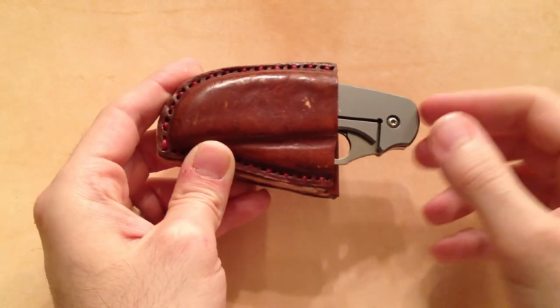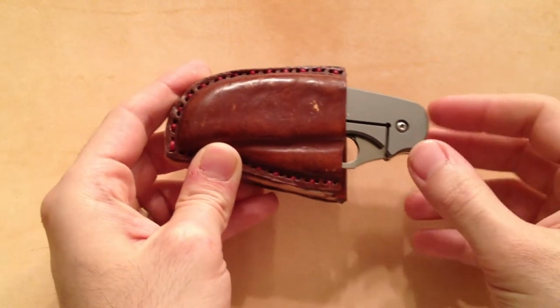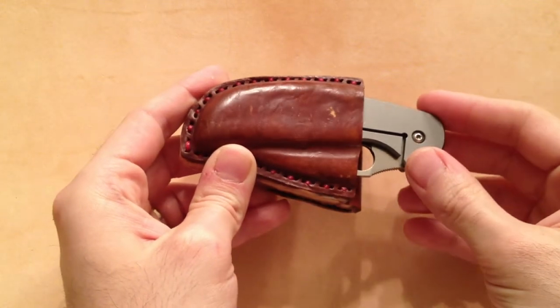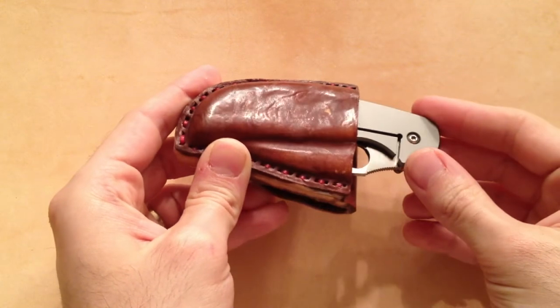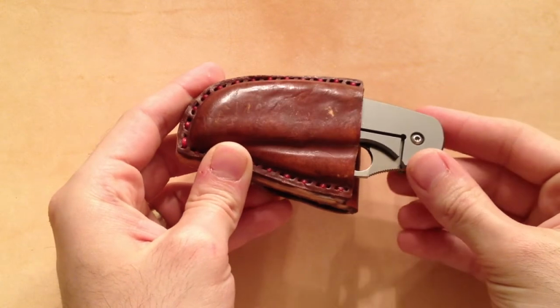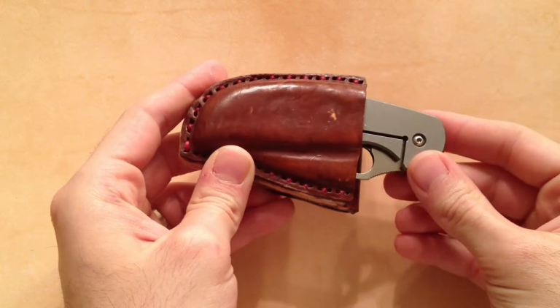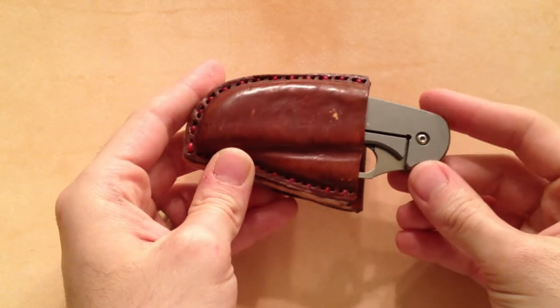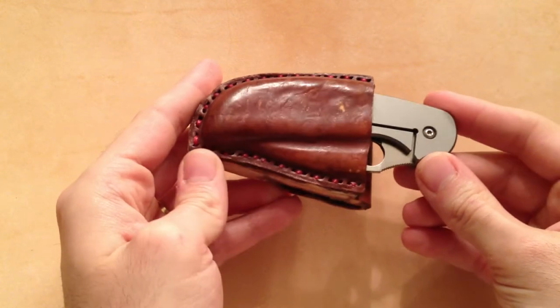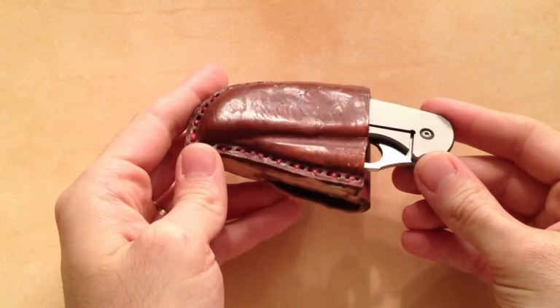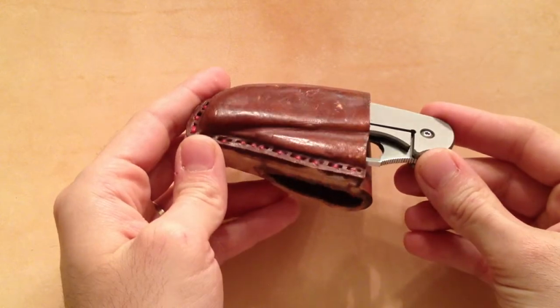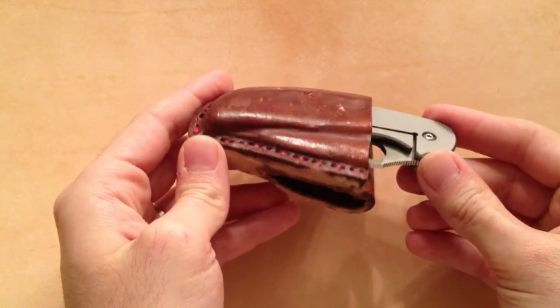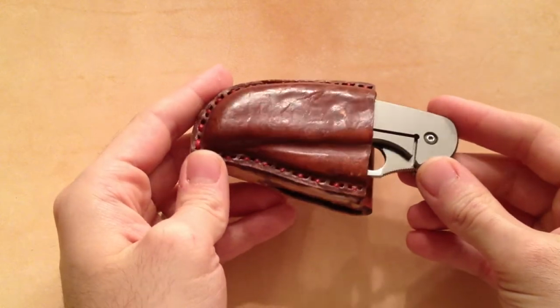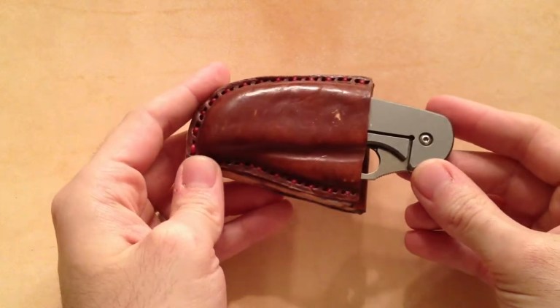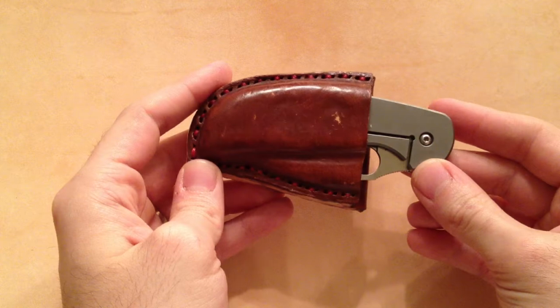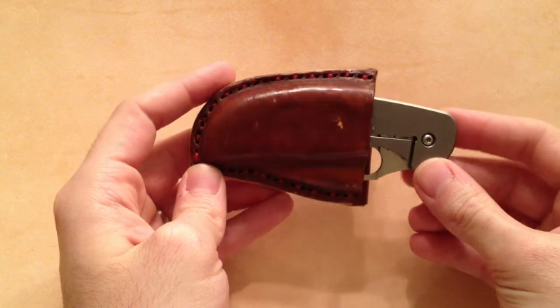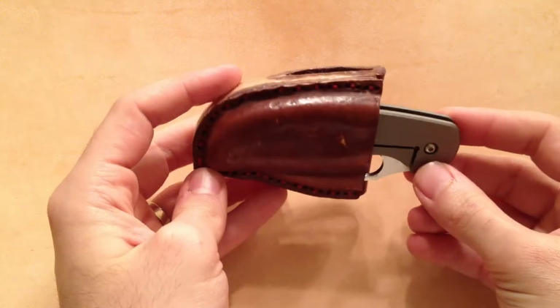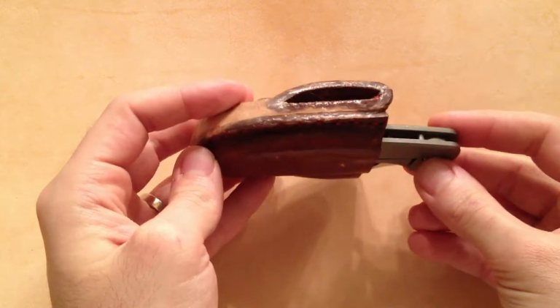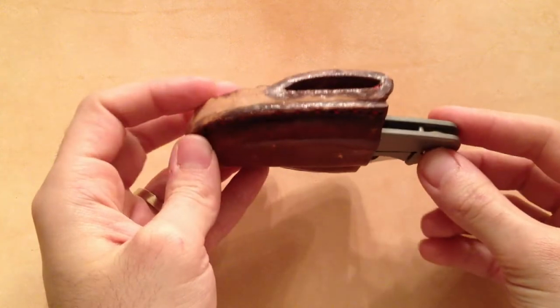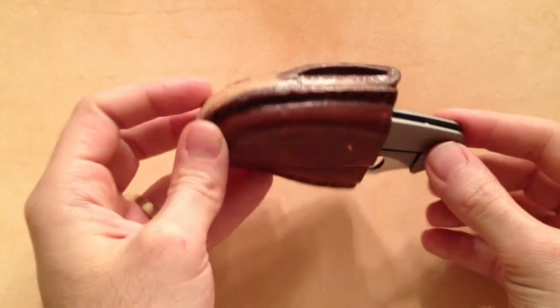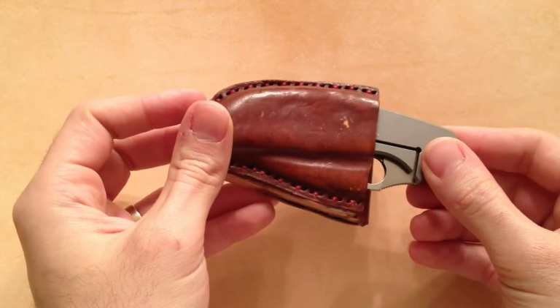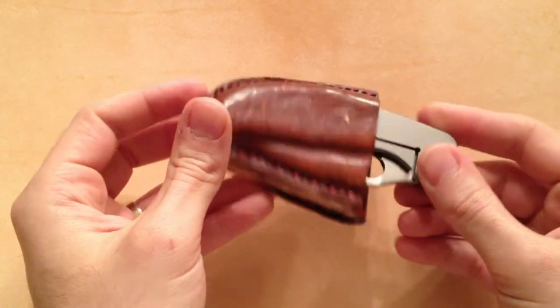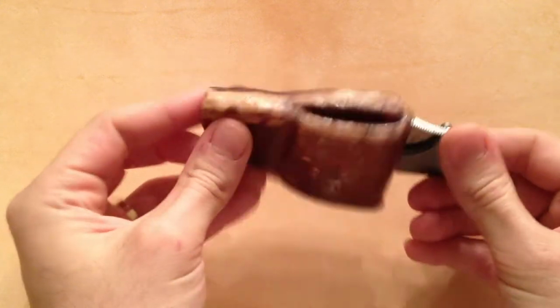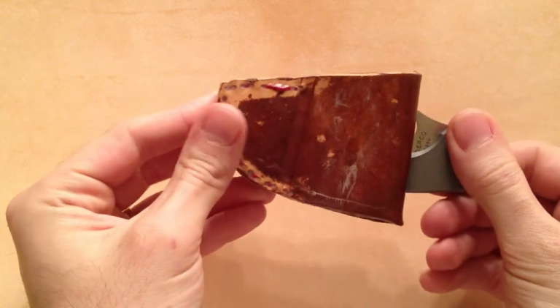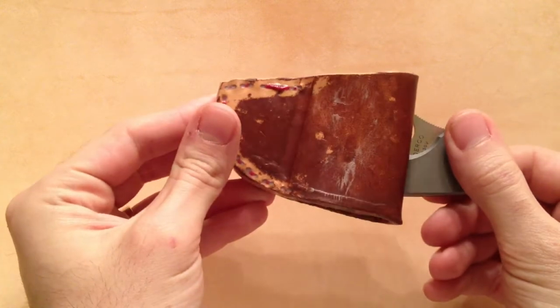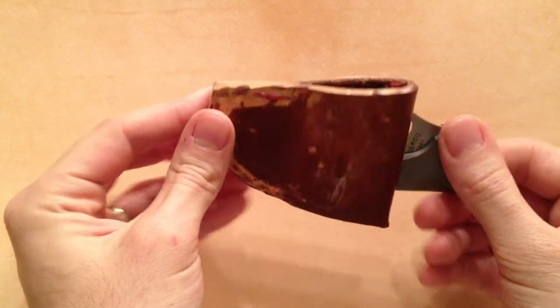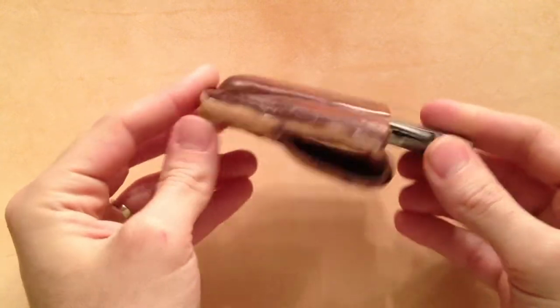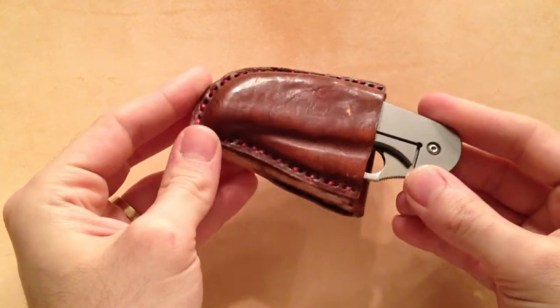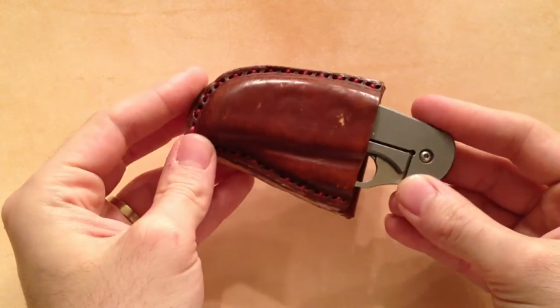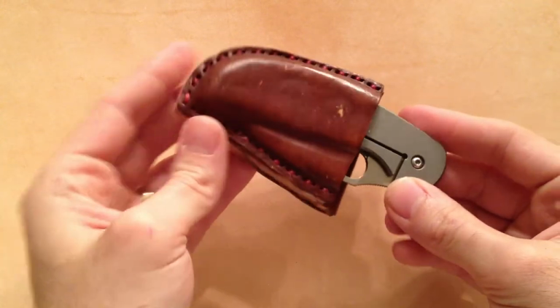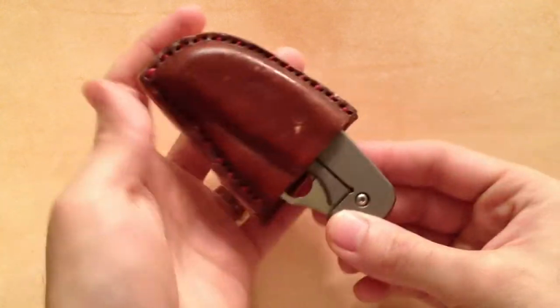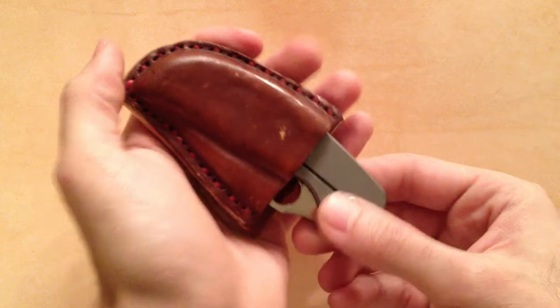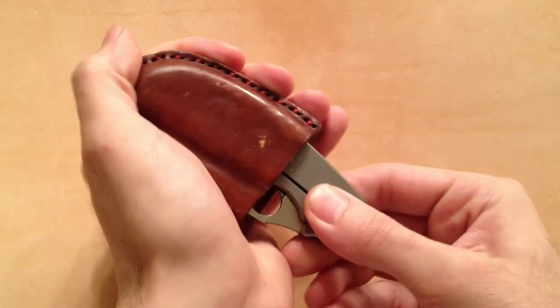Hey YouTube, Motomissile over here. I just want to show you guys a quick little video of a sheath I made for my Spyderco H2.